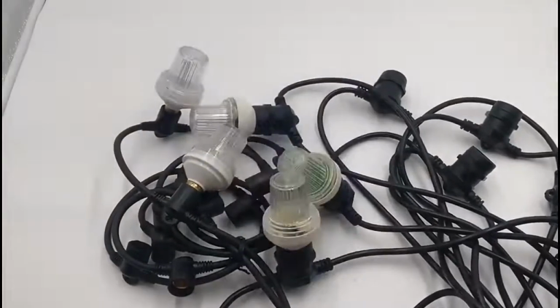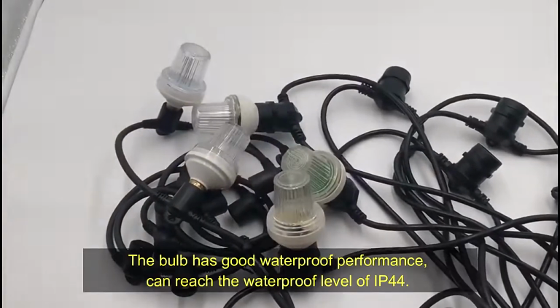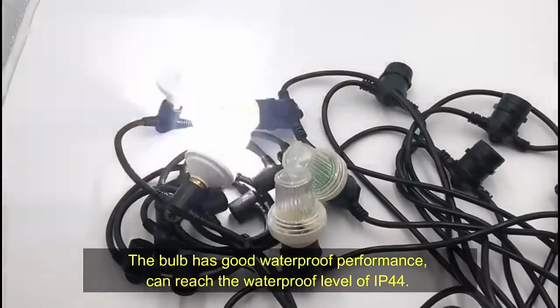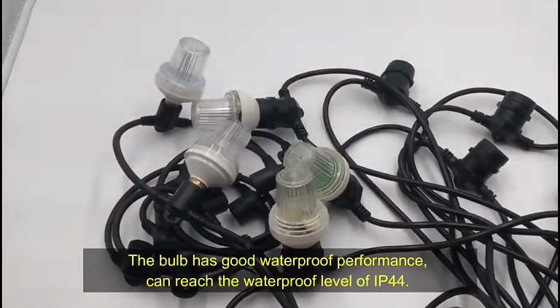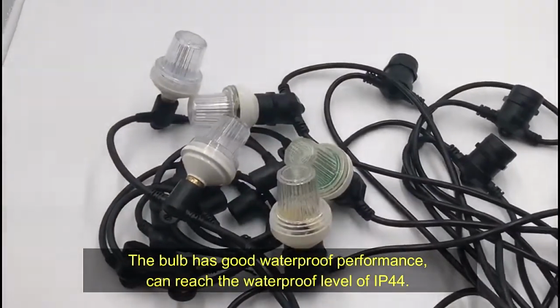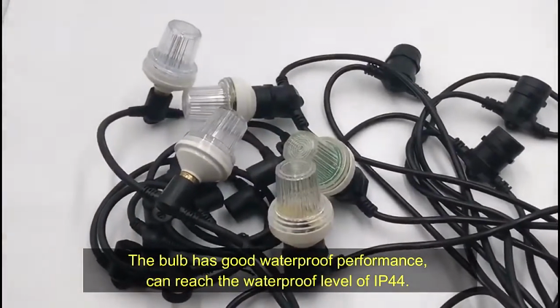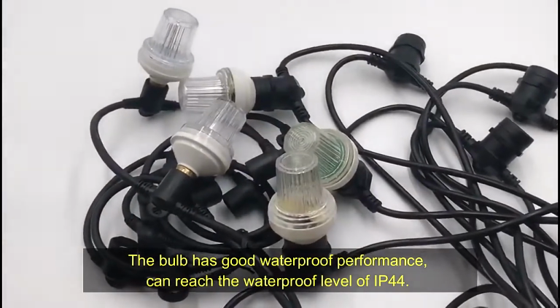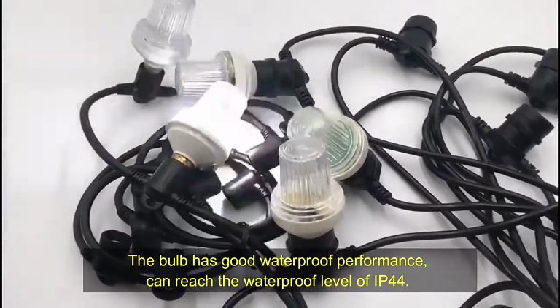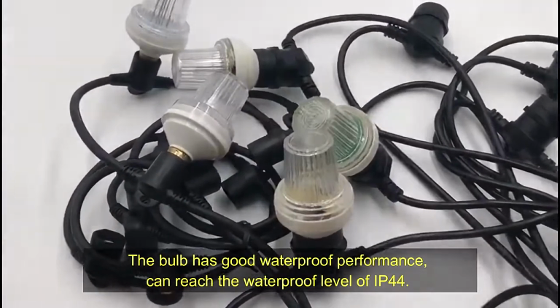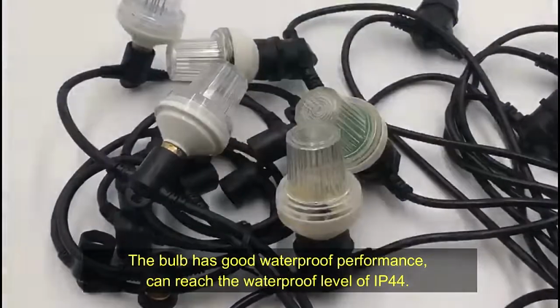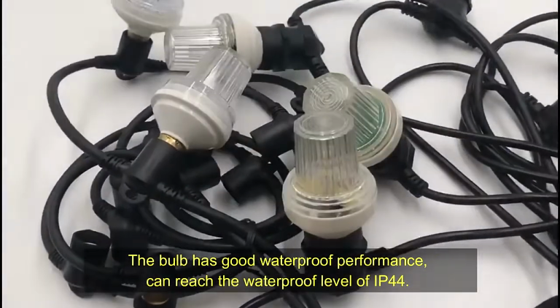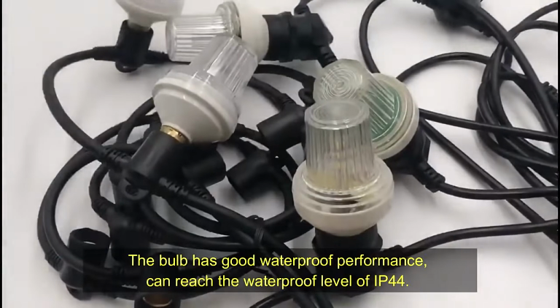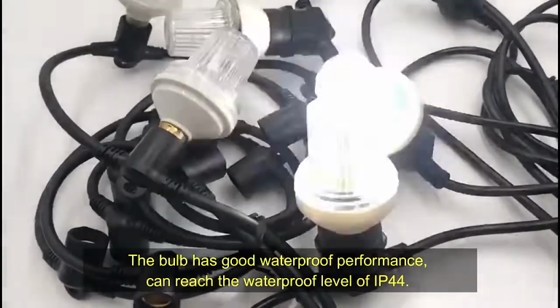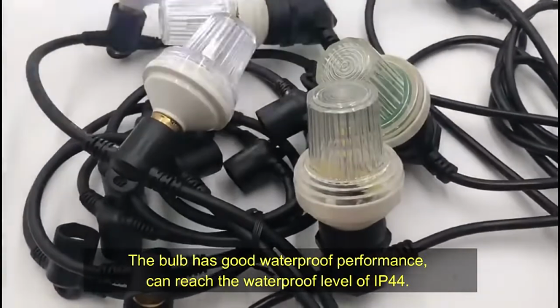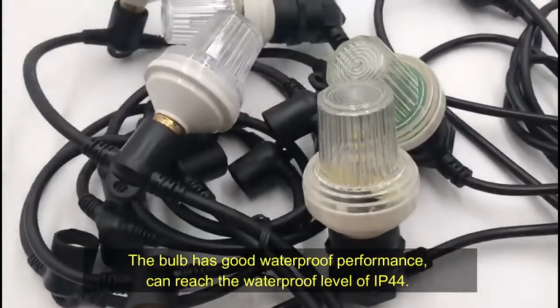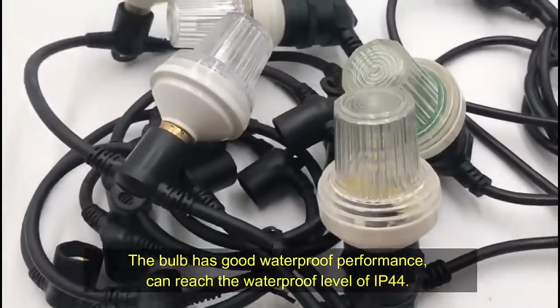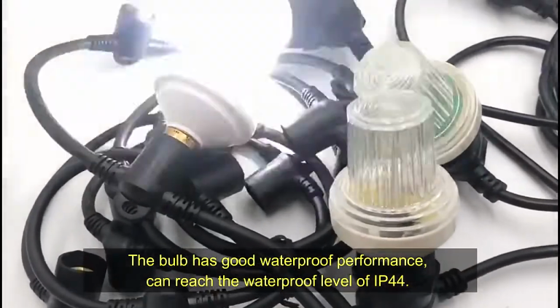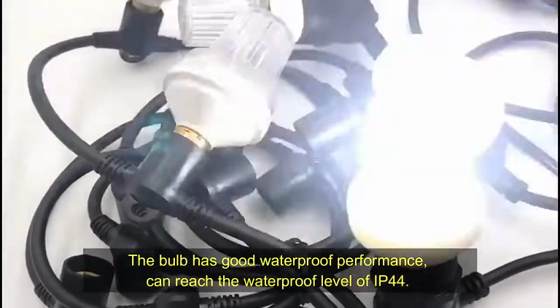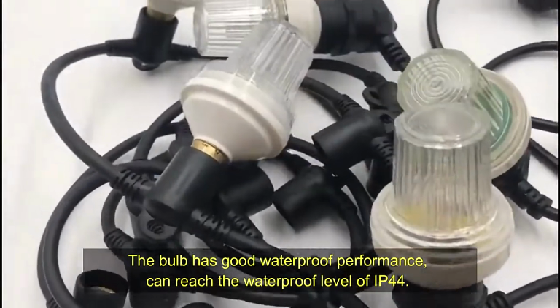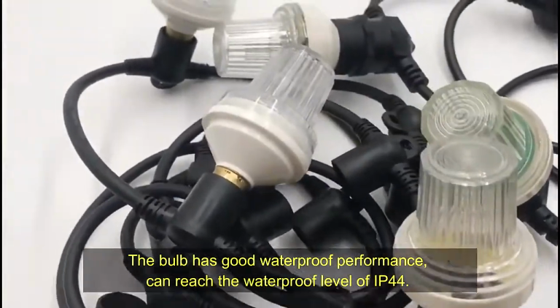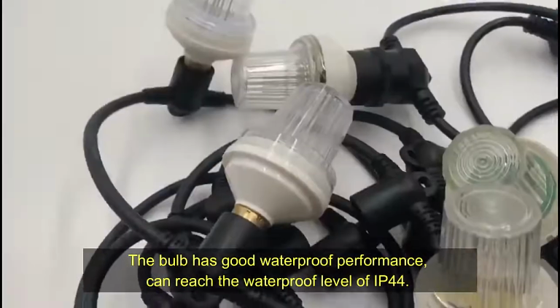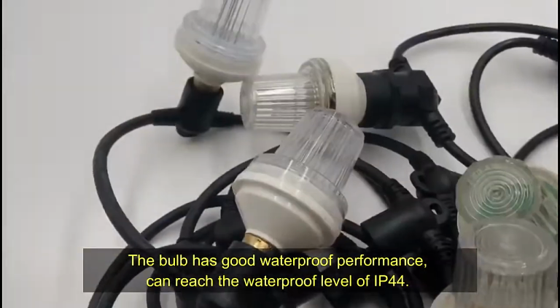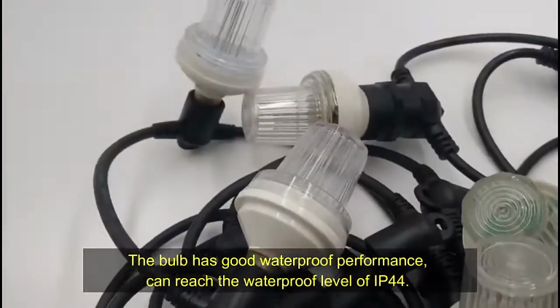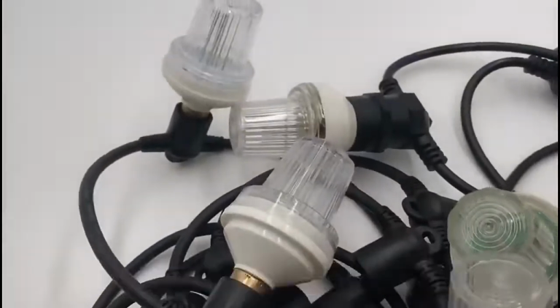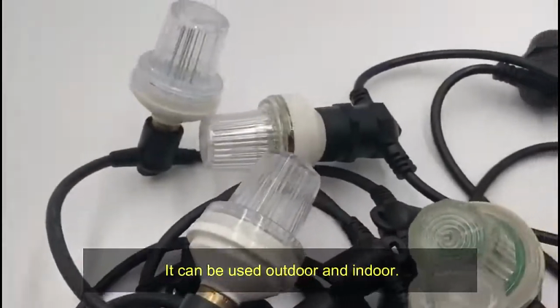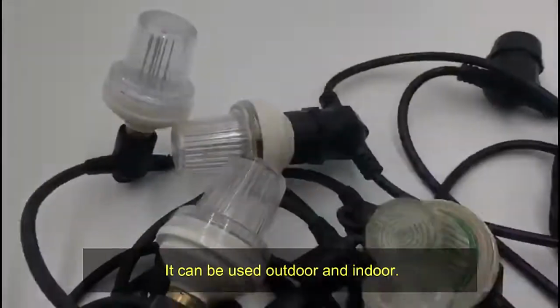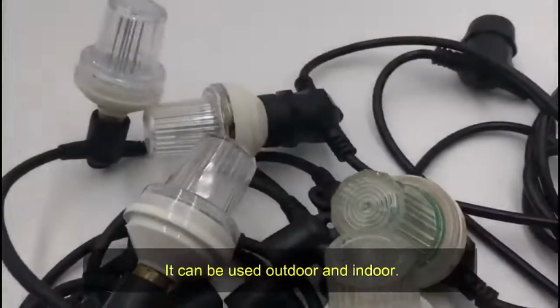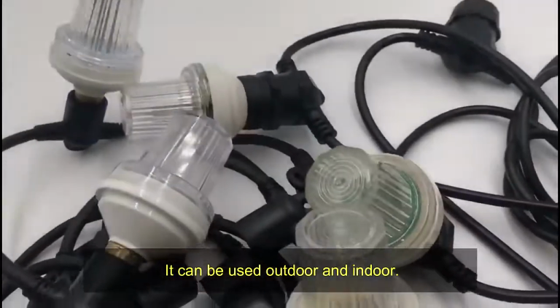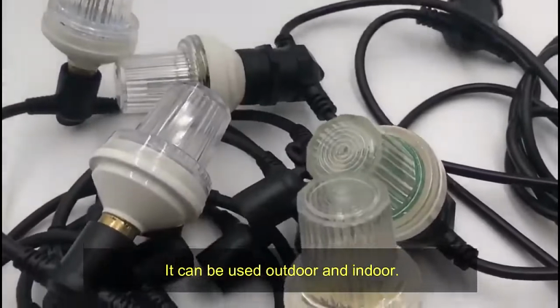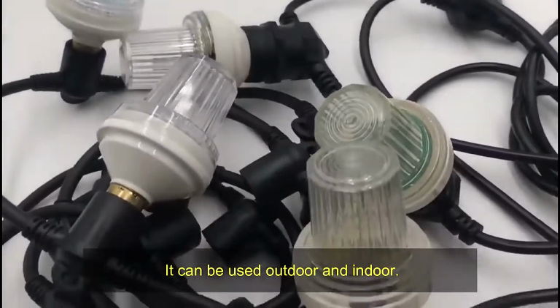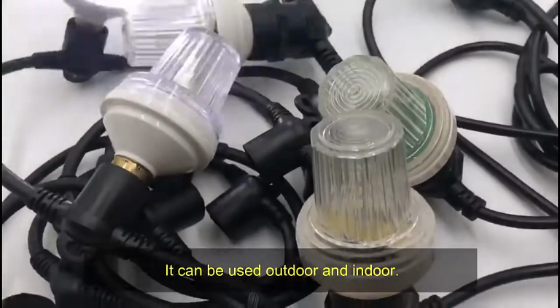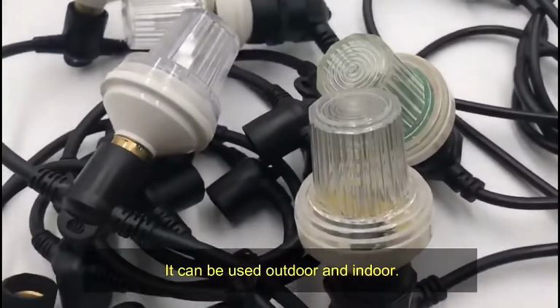The bulb has good waterproof performance, reaching a waterproof level of IP44. It can be used both outdoors and indoors.